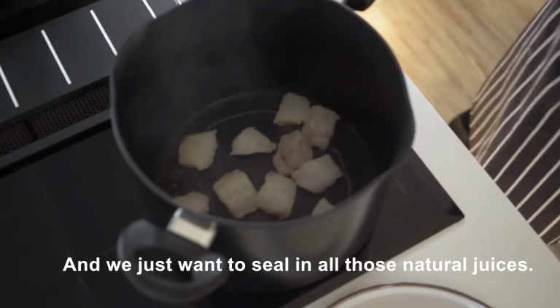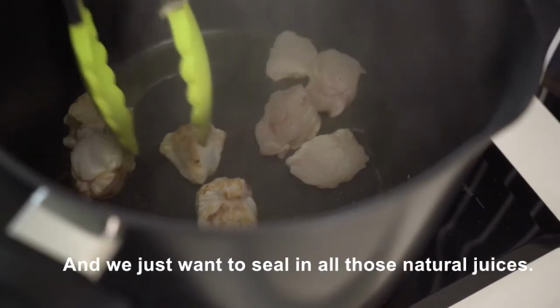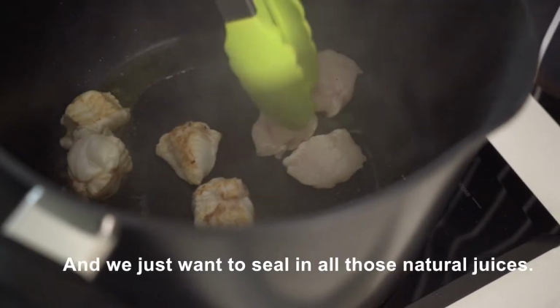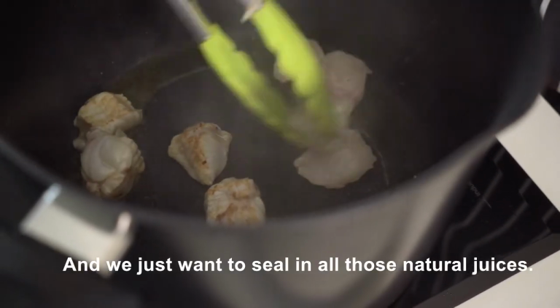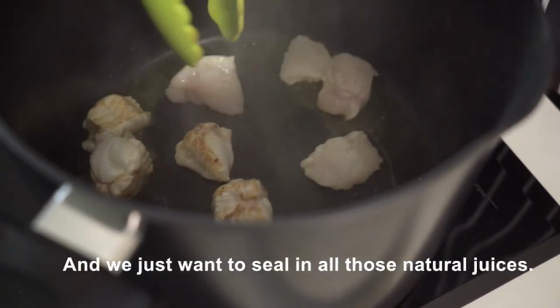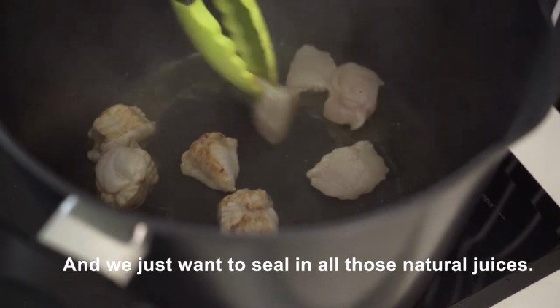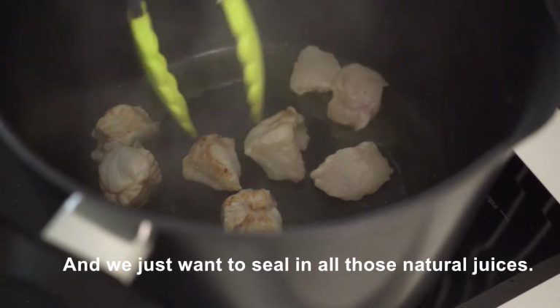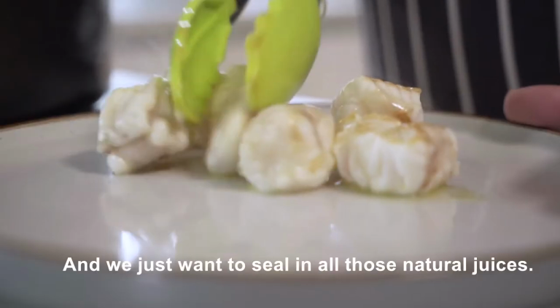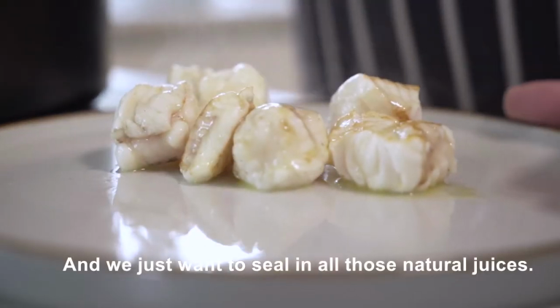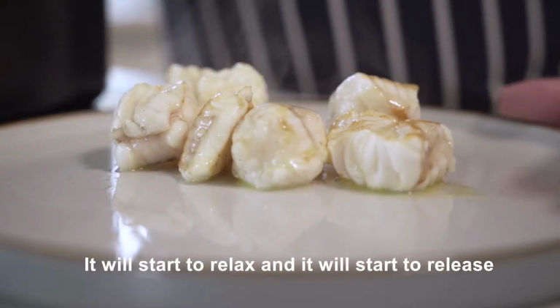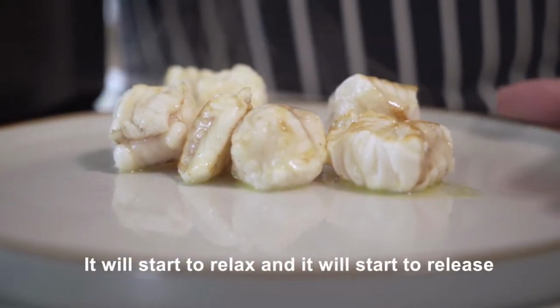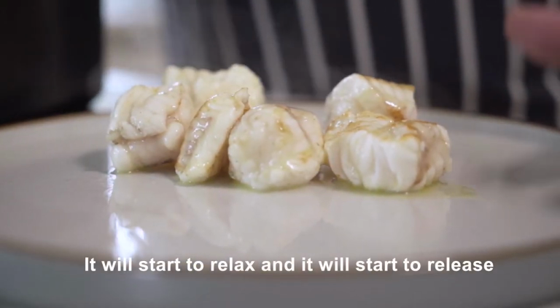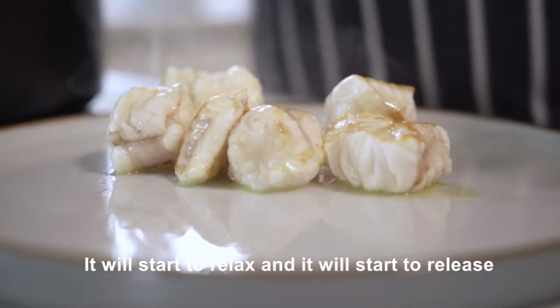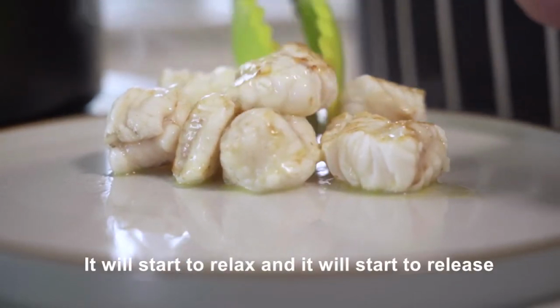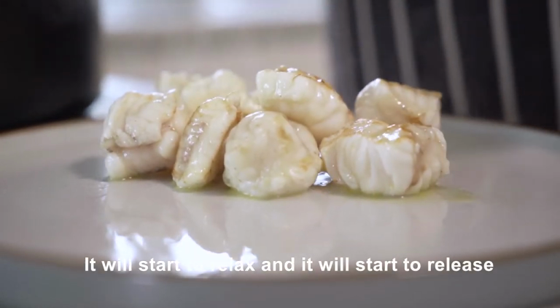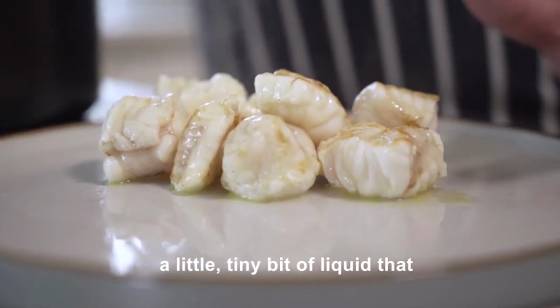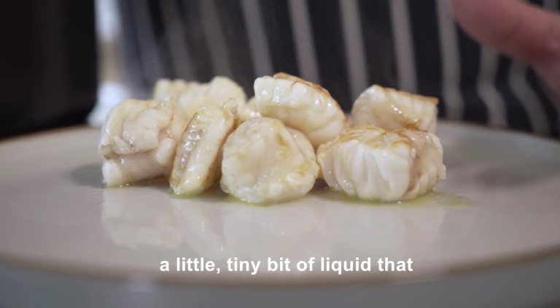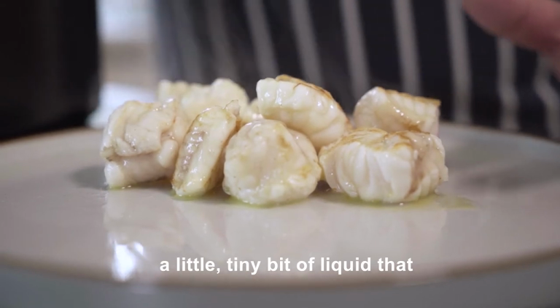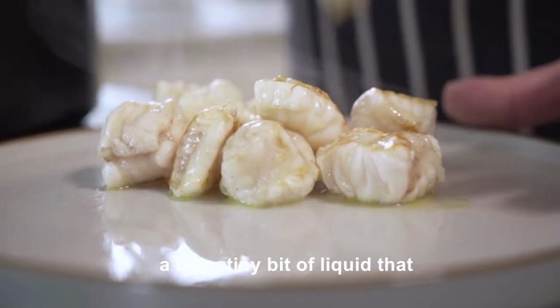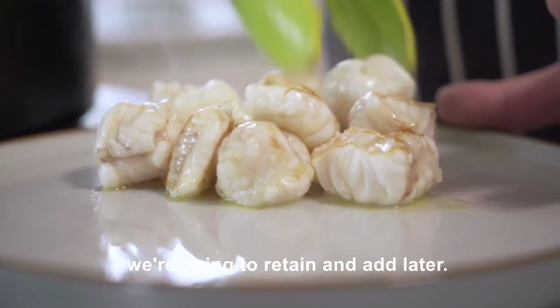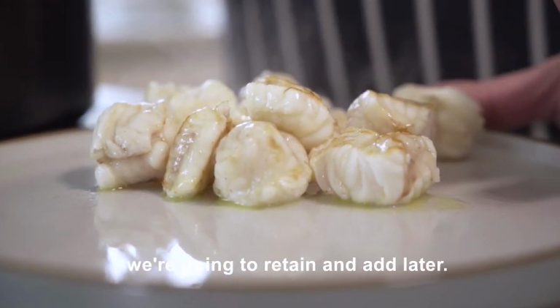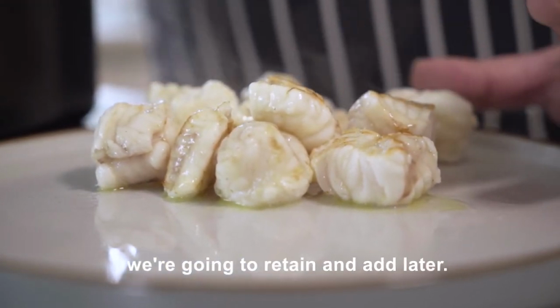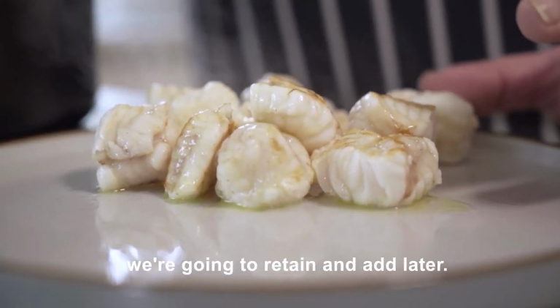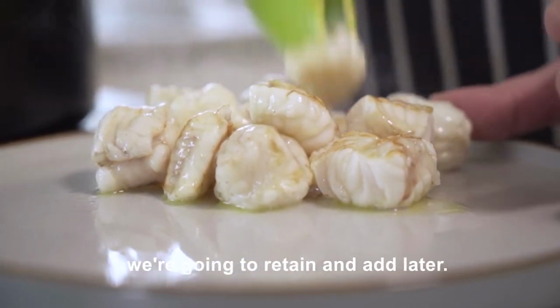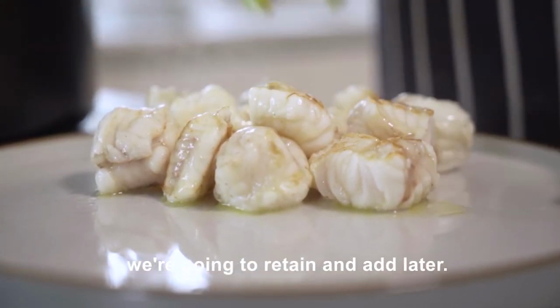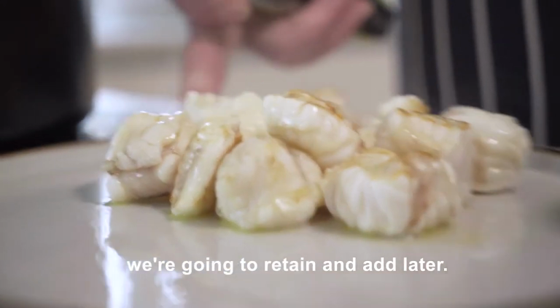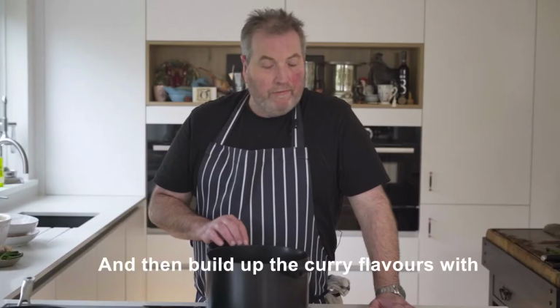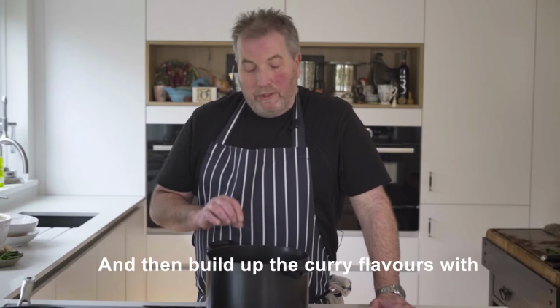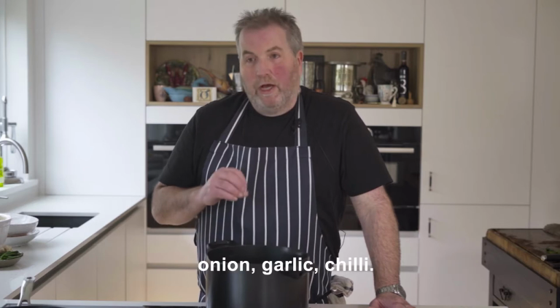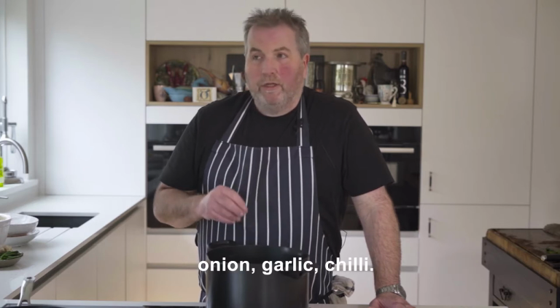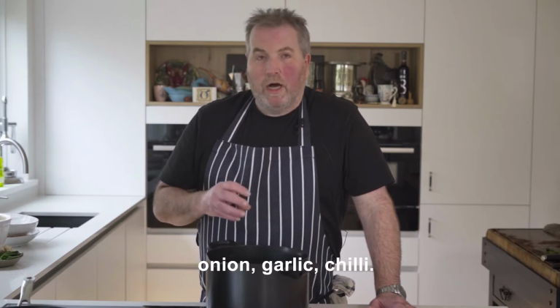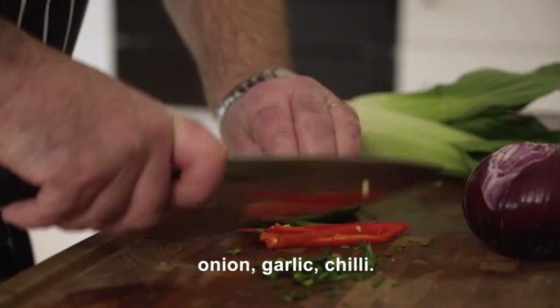You just want to seal in that with all those natural juices. It will start to relax and it will start to release a little tiny bit of liquid that we're going to retain and add later, then build up the curry flavours with onion, garlic, chilli.